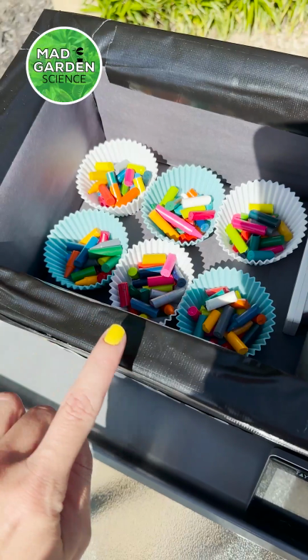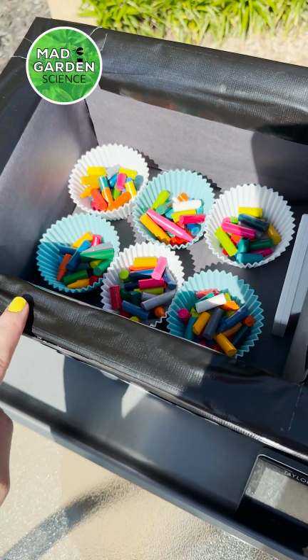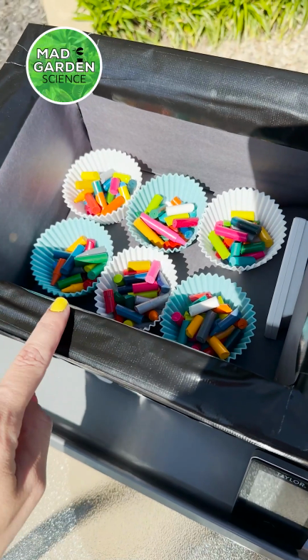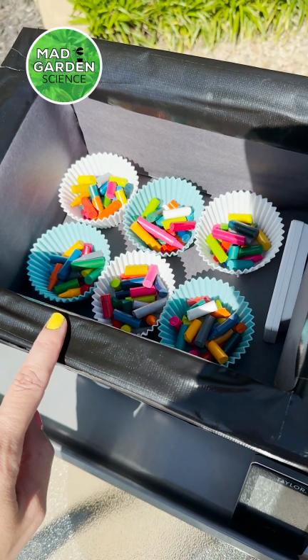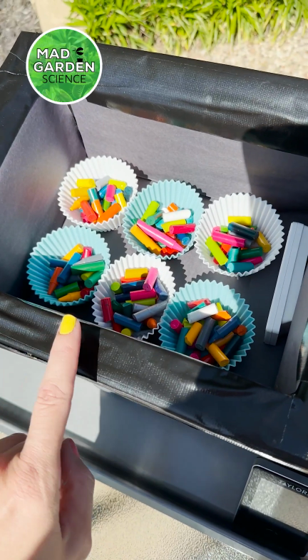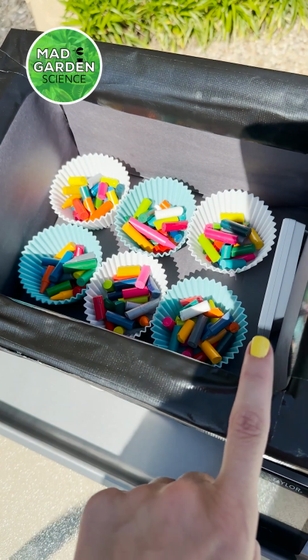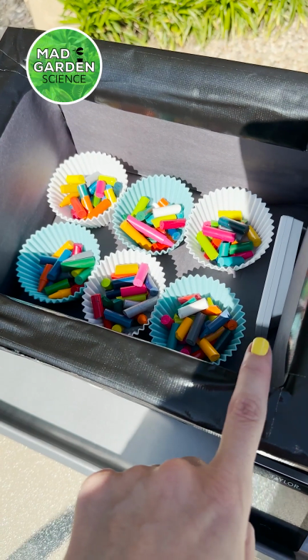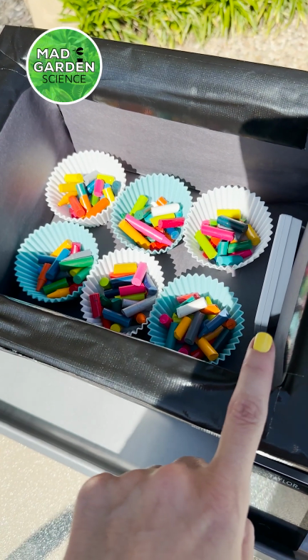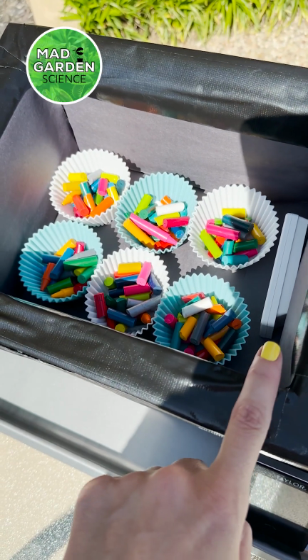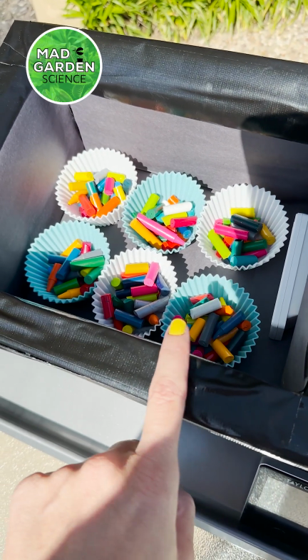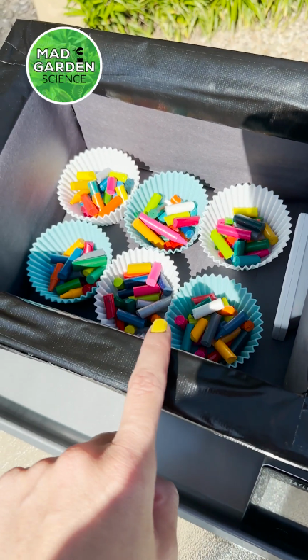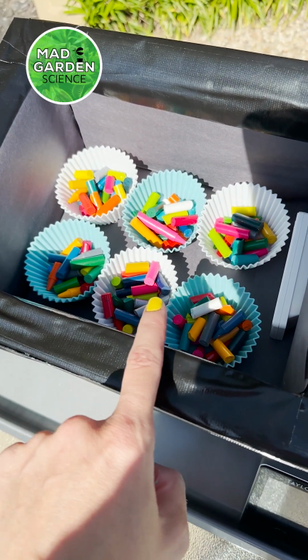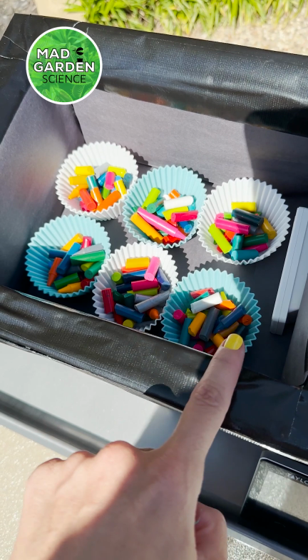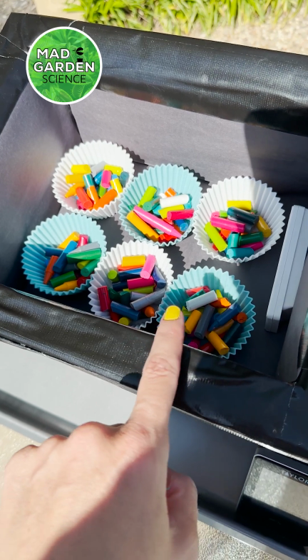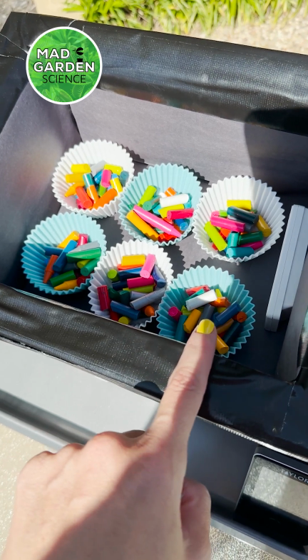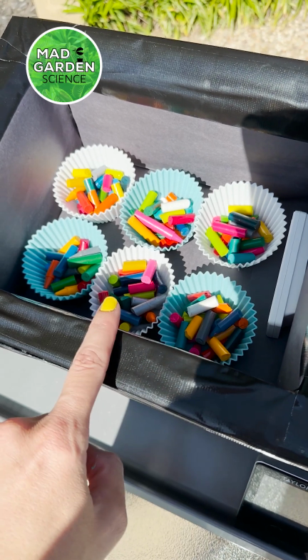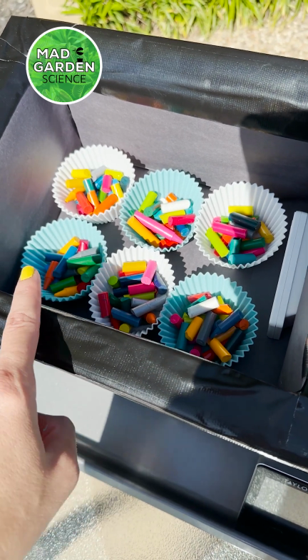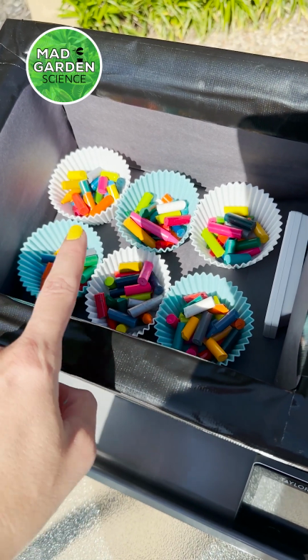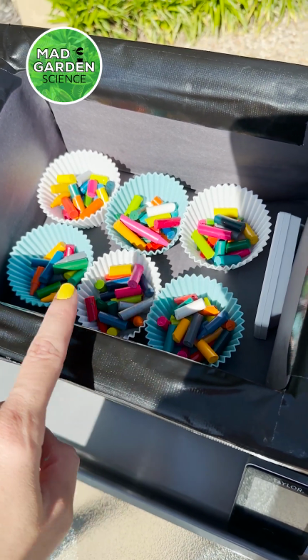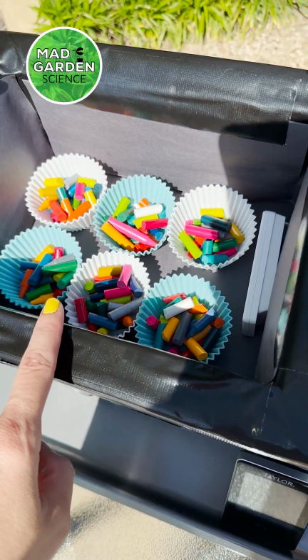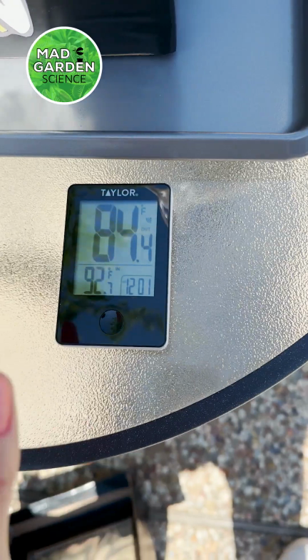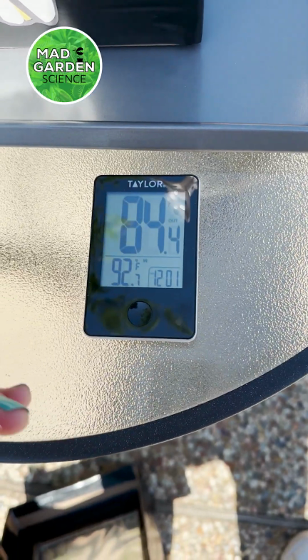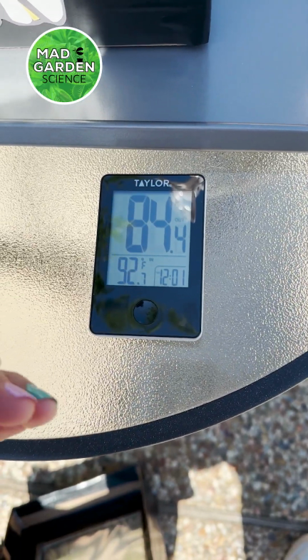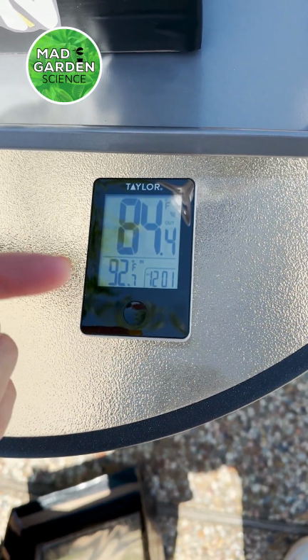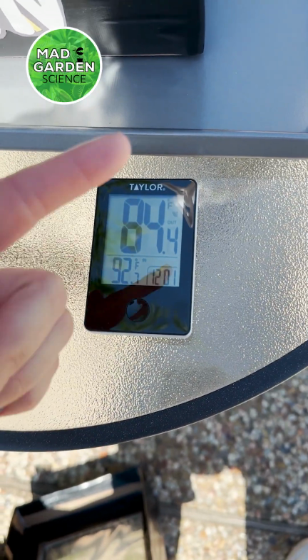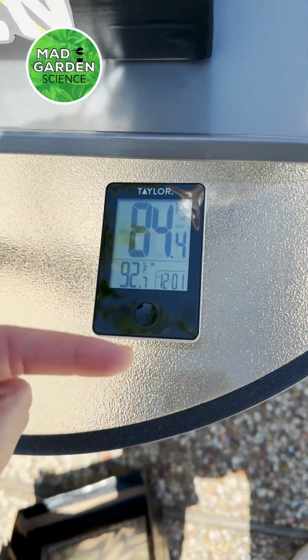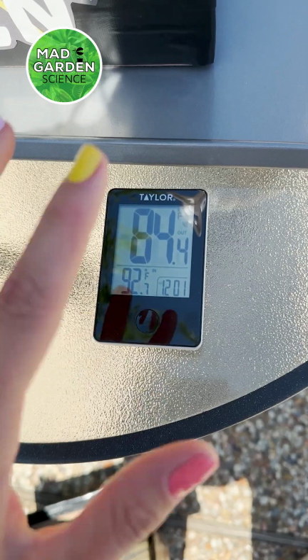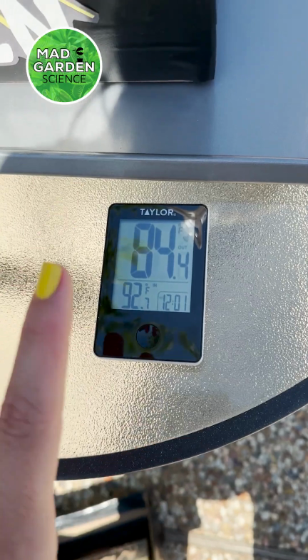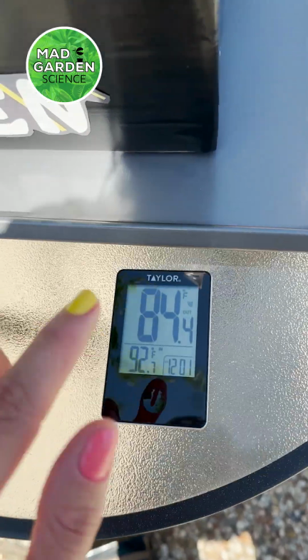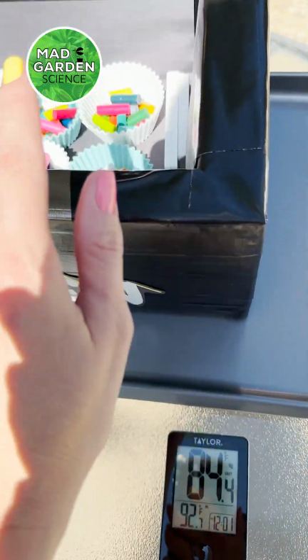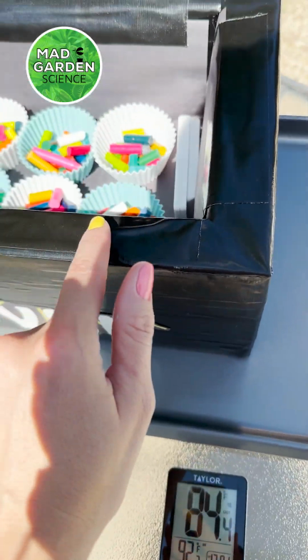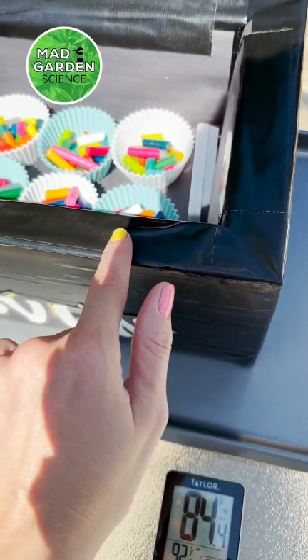This is the inside of our solar oven. We have our temperature gauge, our silicone cupcake cups, and all of our crayon scraps. We are going to be able to record the temperature outside and then inside of our oven.